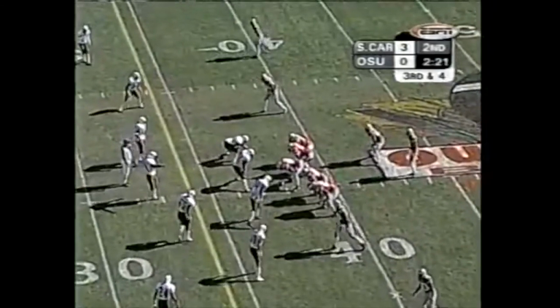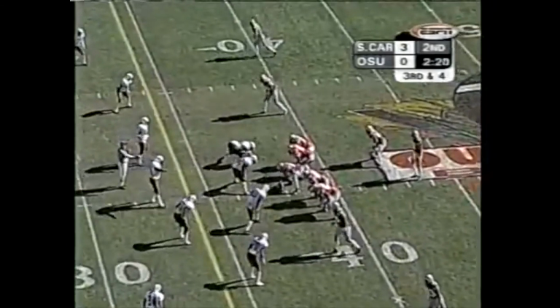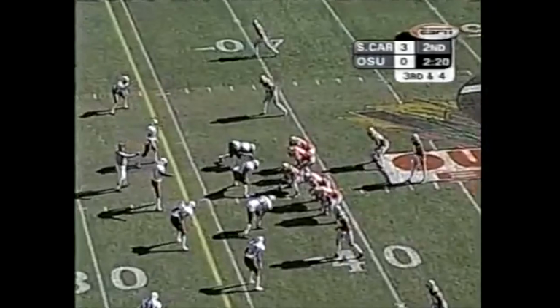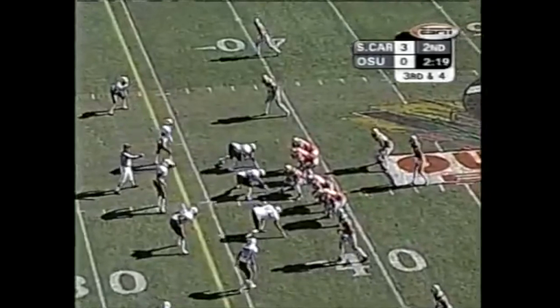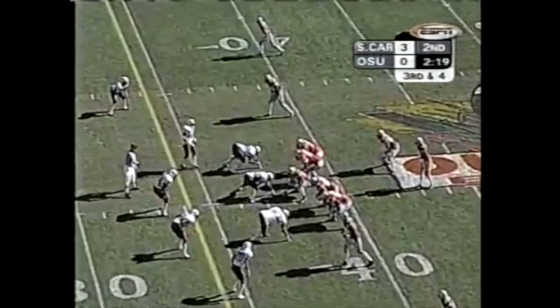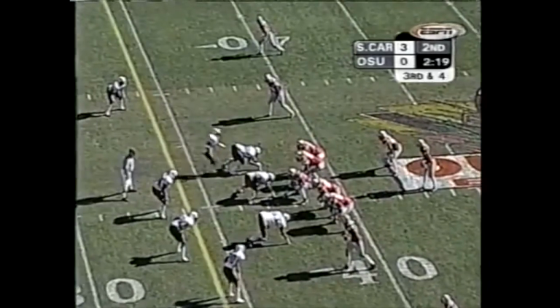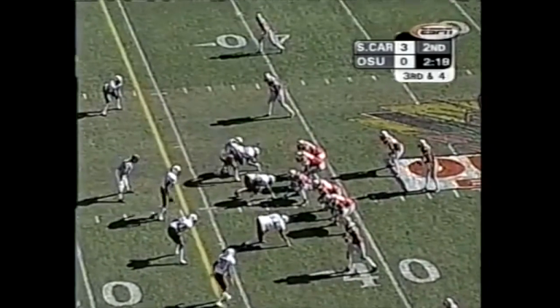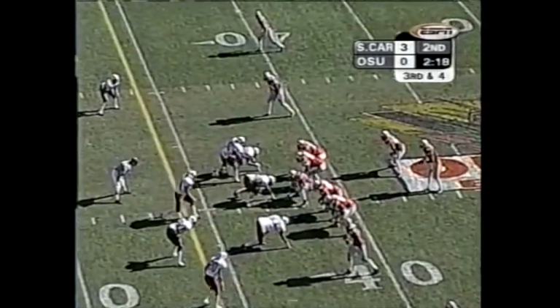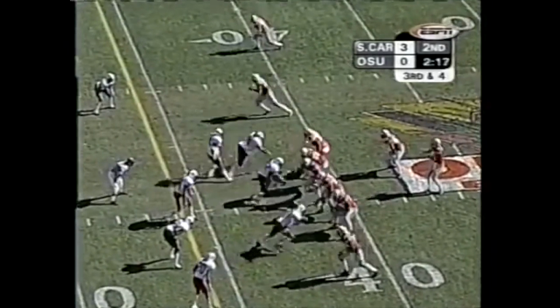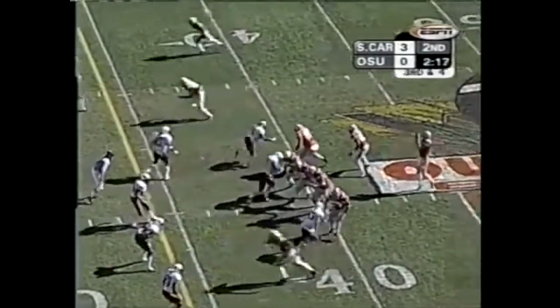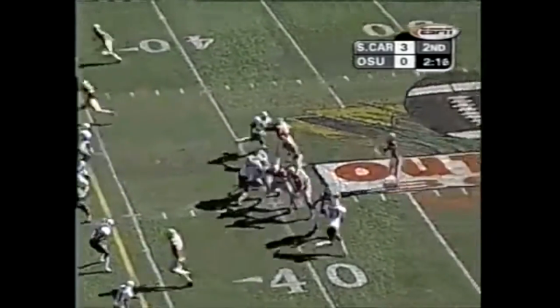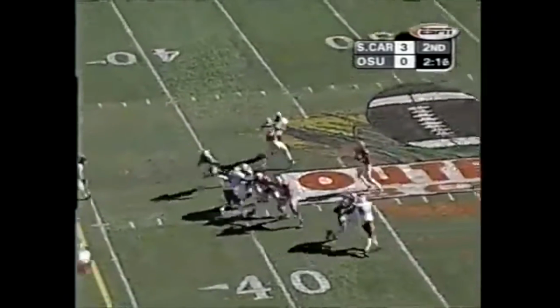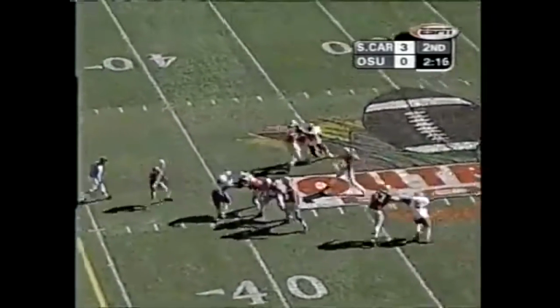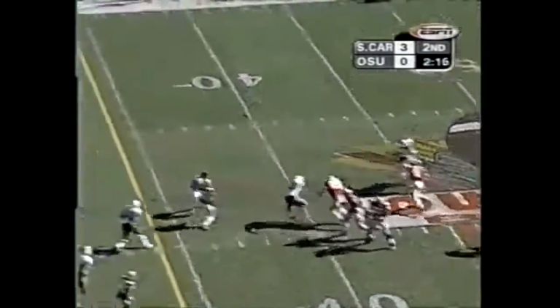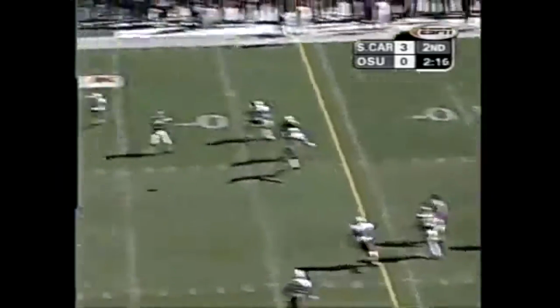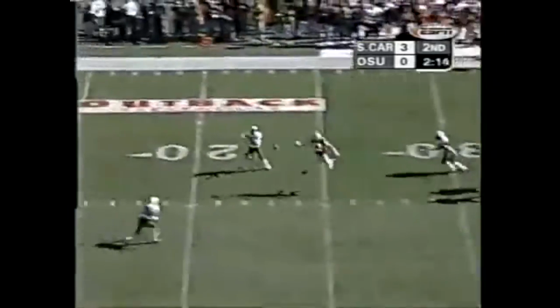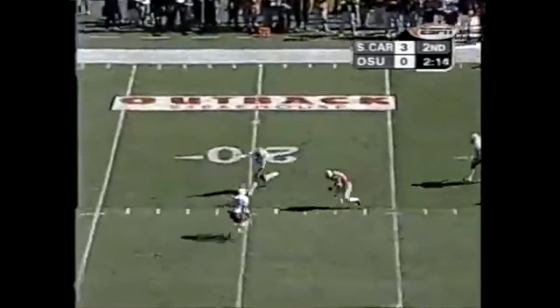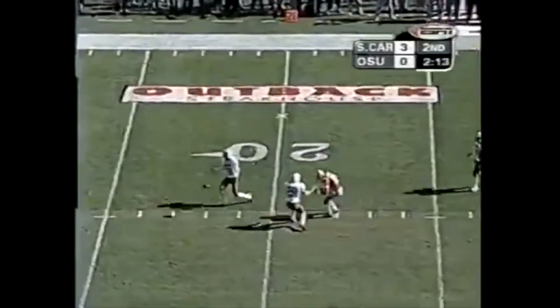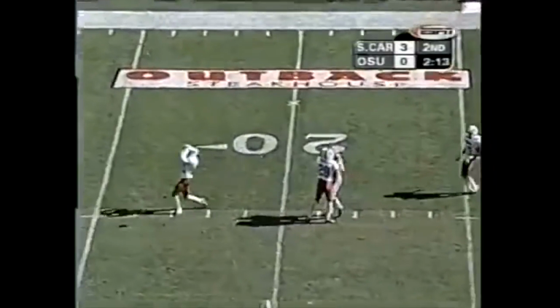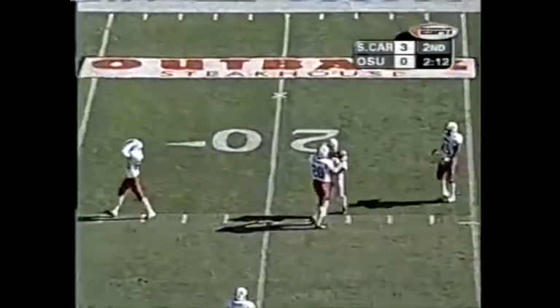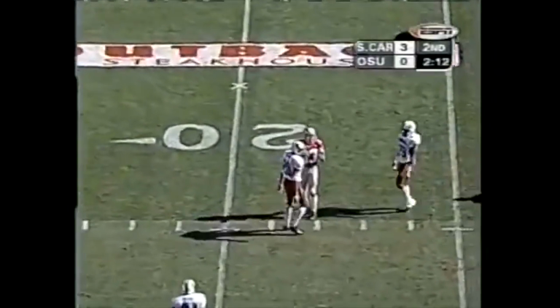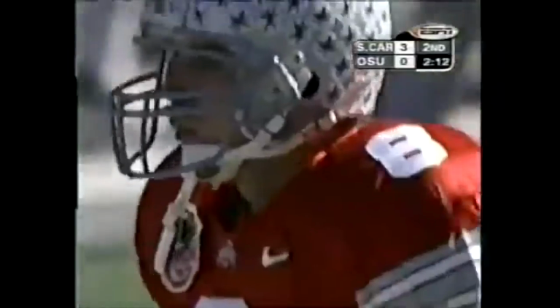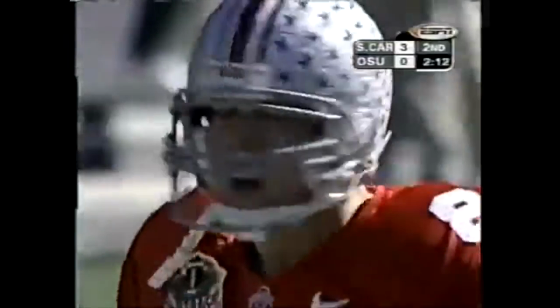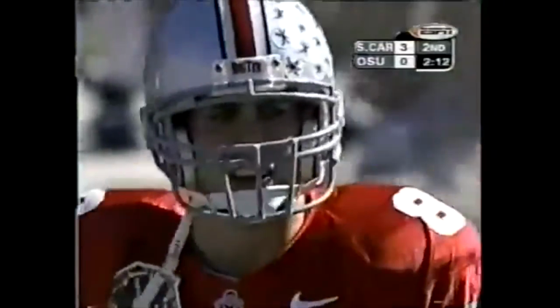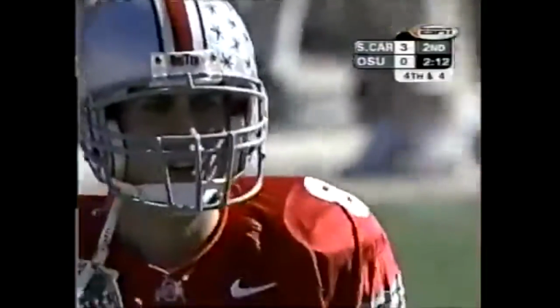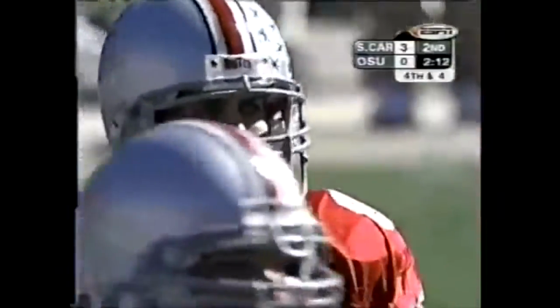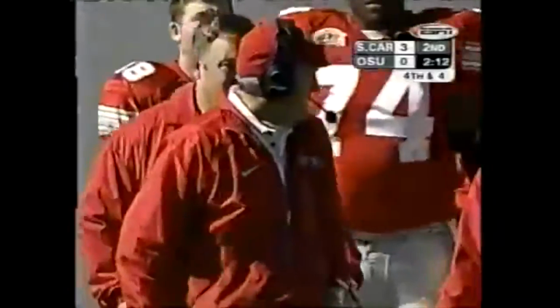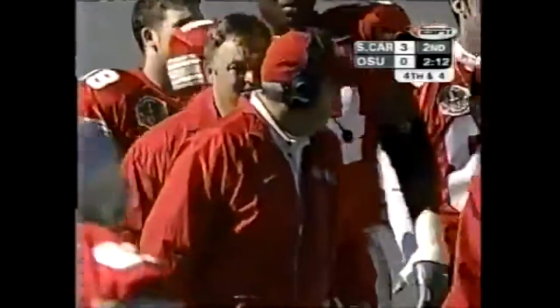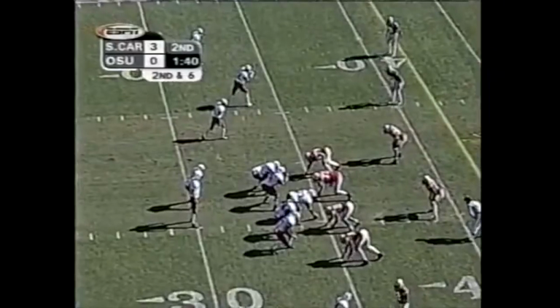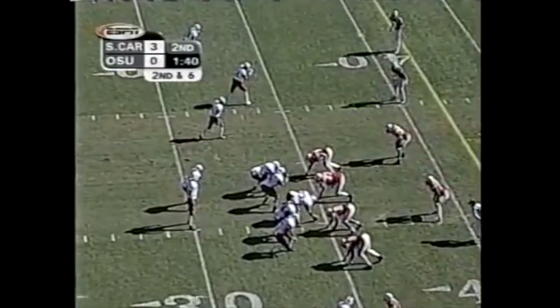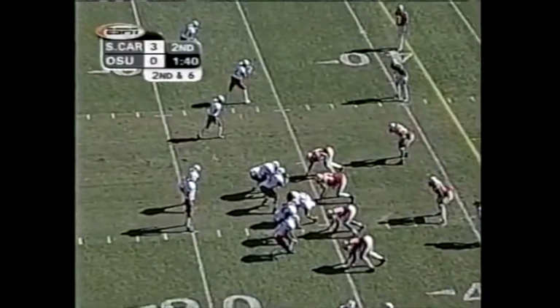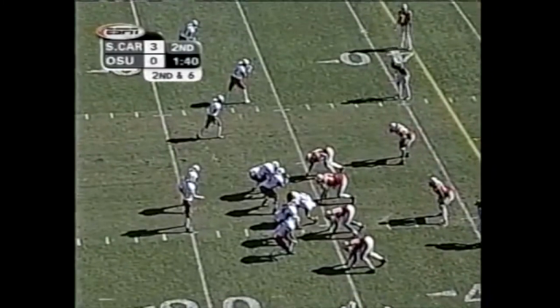Chad Cascio to the top of your screen, number 13. Throws it and it's complete — and it's Cascio, Mike. The youngster really blooming out here.